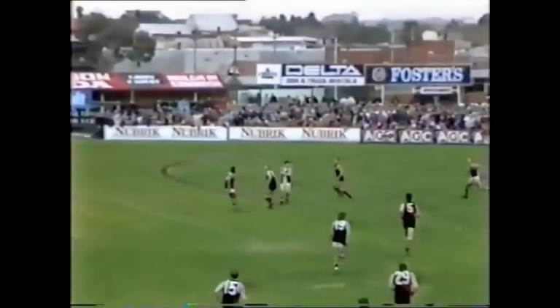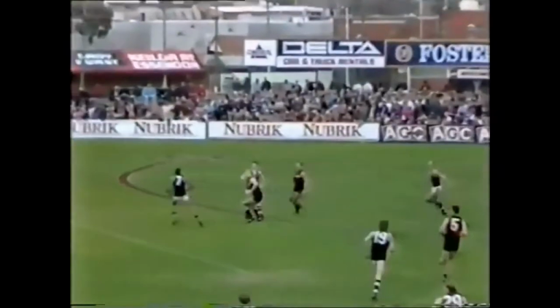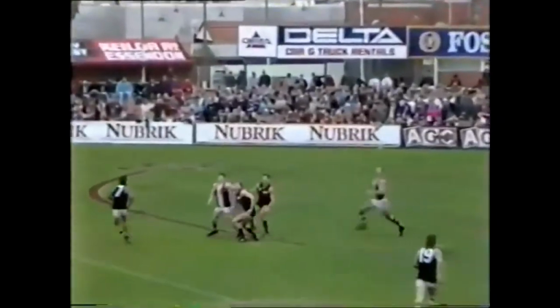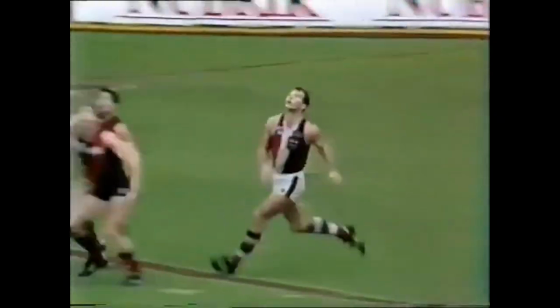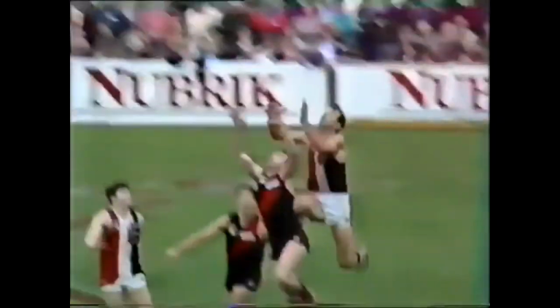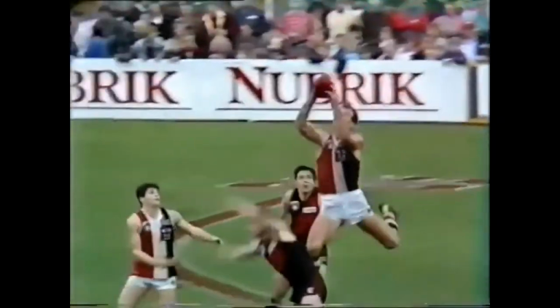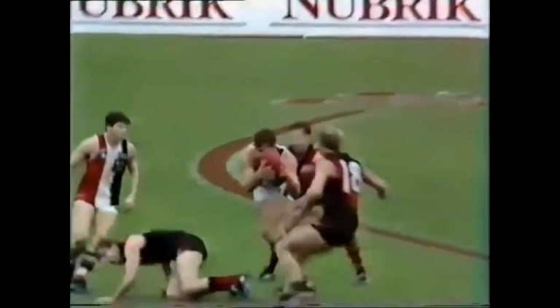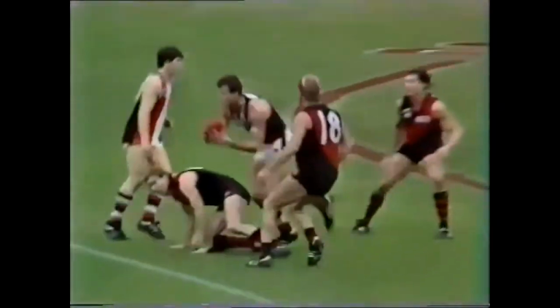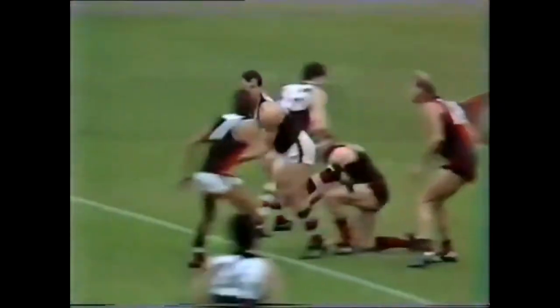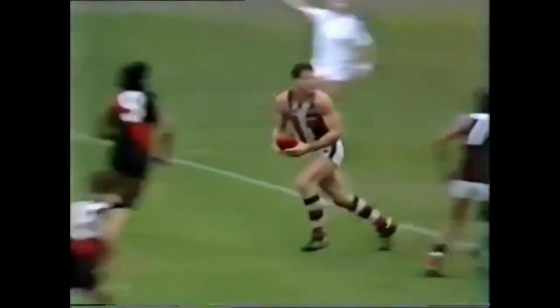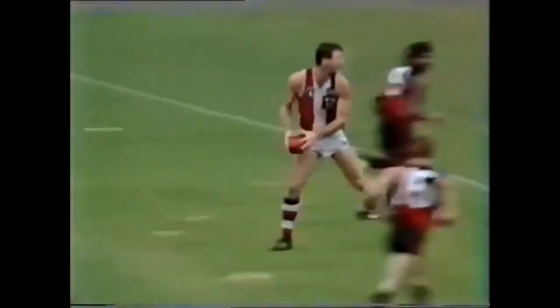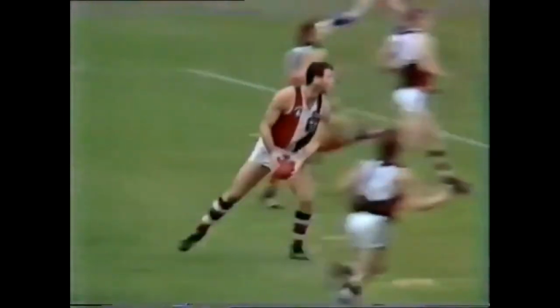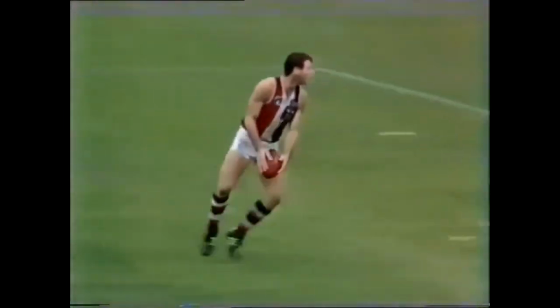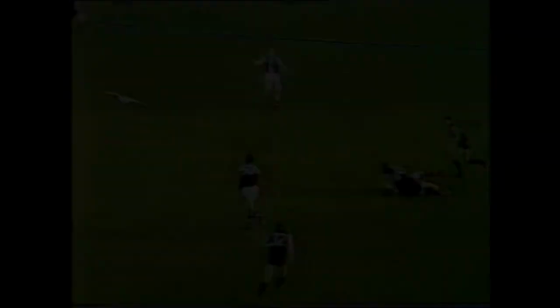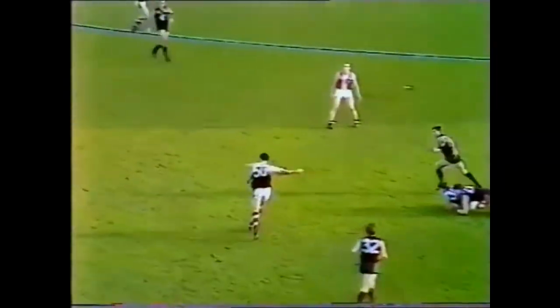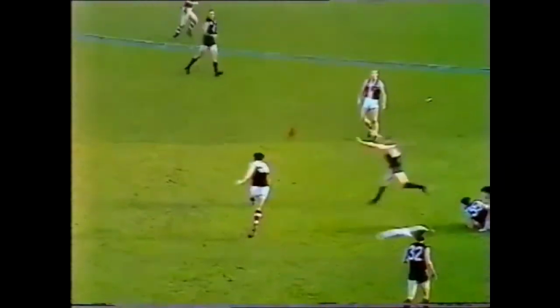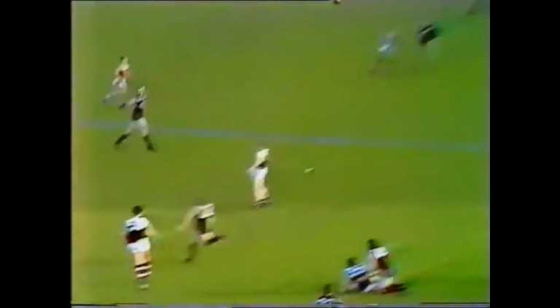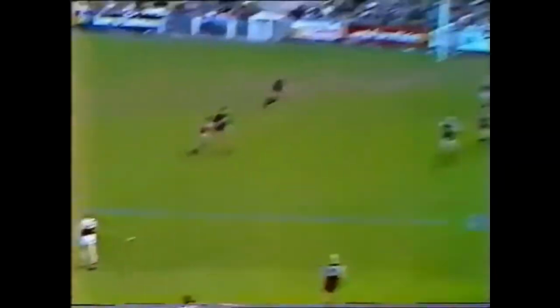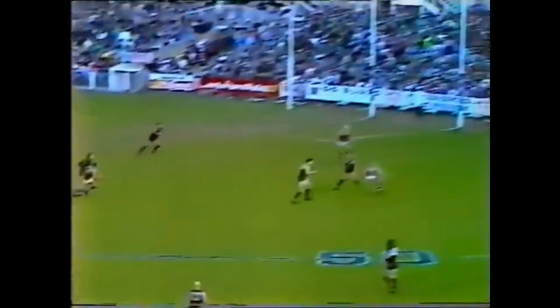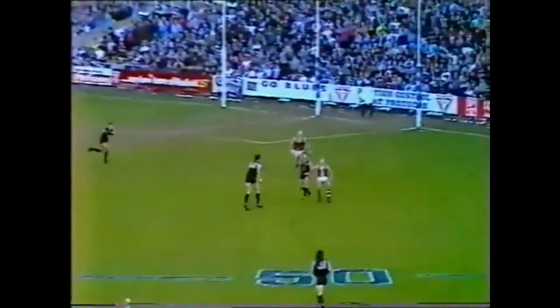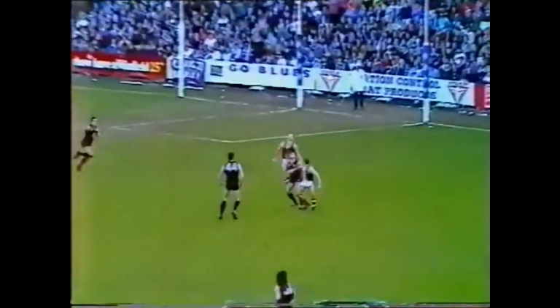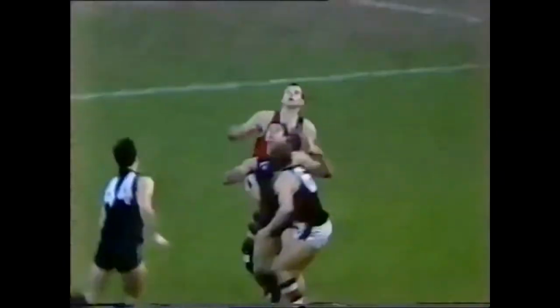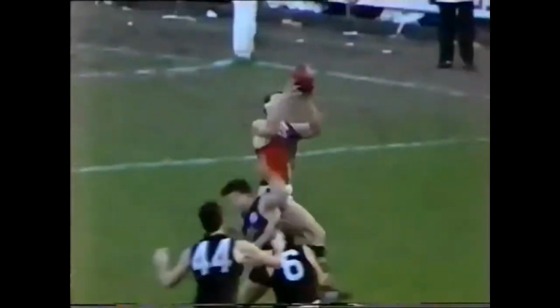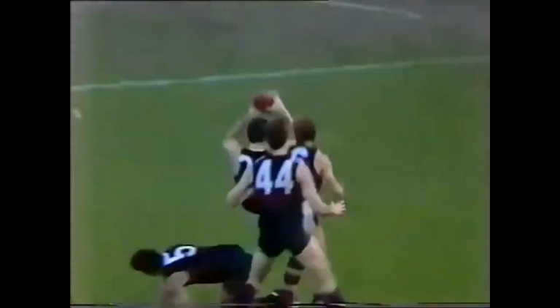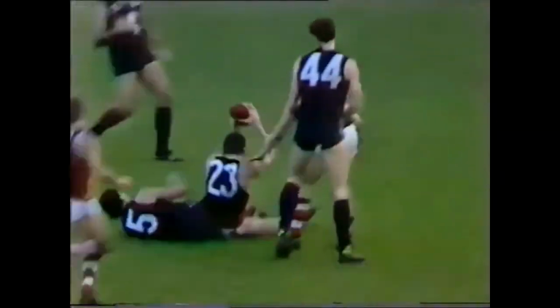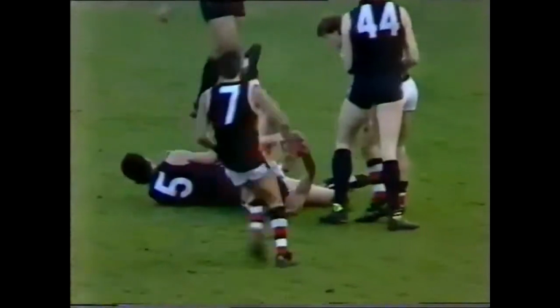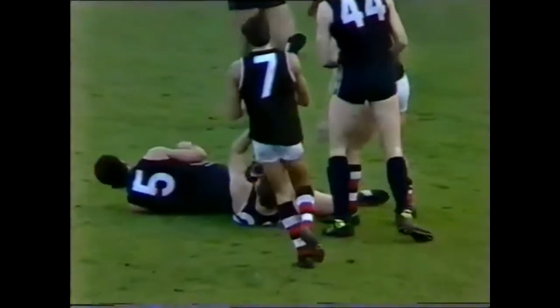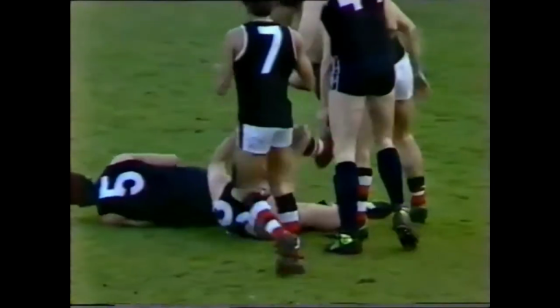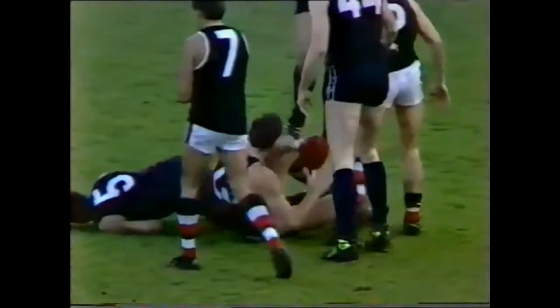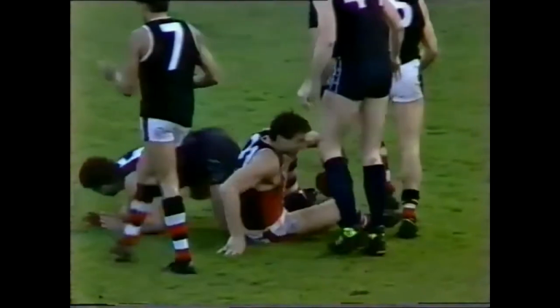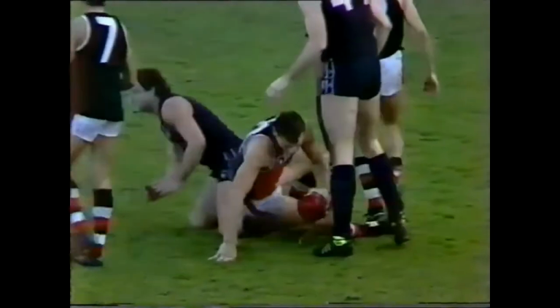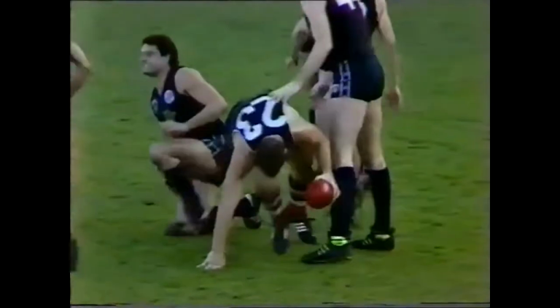Strong kick to centre half-forward. Lowe is the target. Oh, what a magnificent mark! Doyle onto the left foot, kicks it up. Here's a chance for Lowe again! Yes! Oh, he is a sensational player!